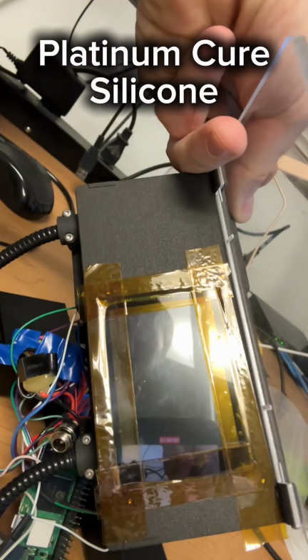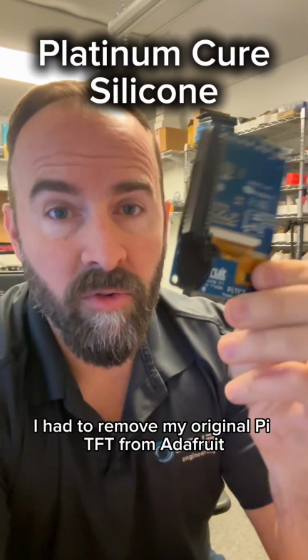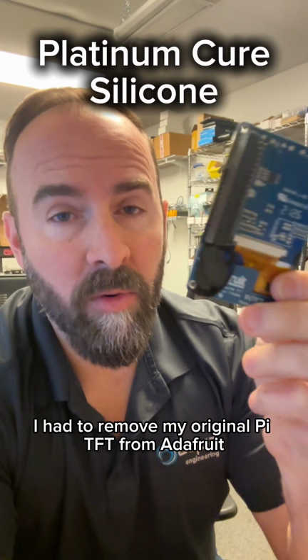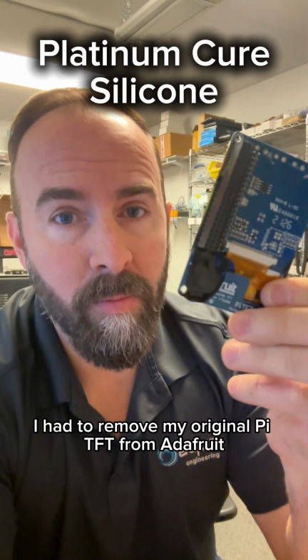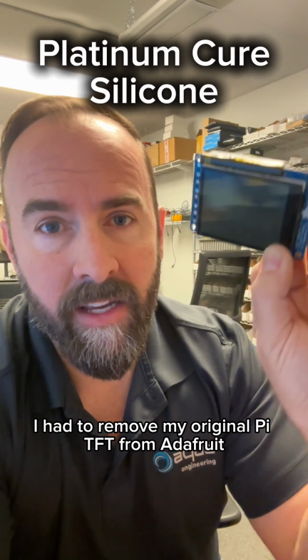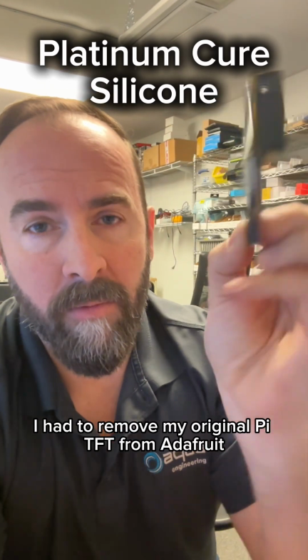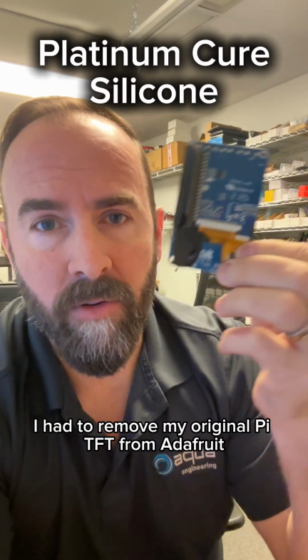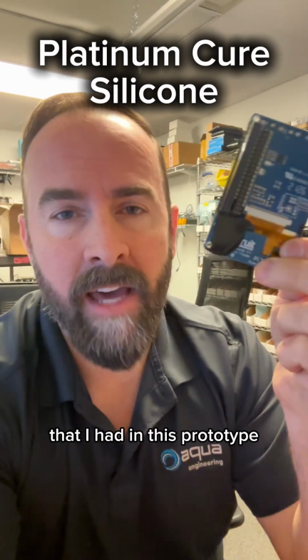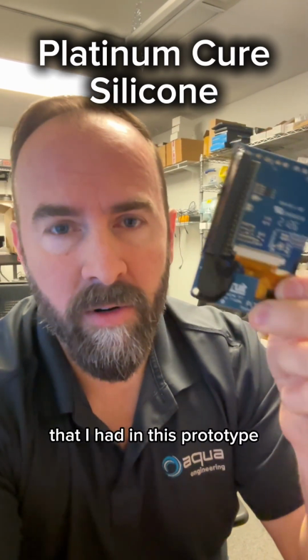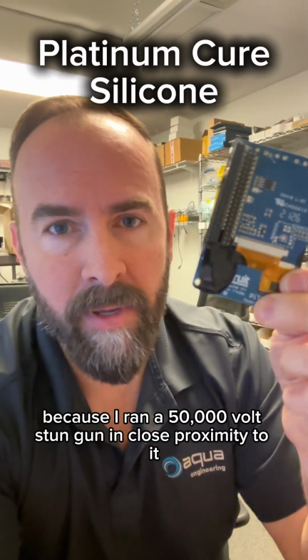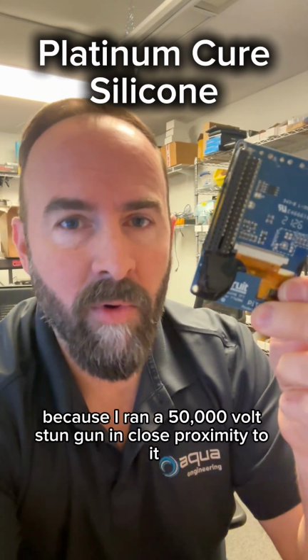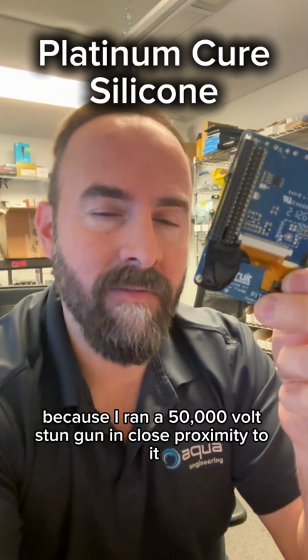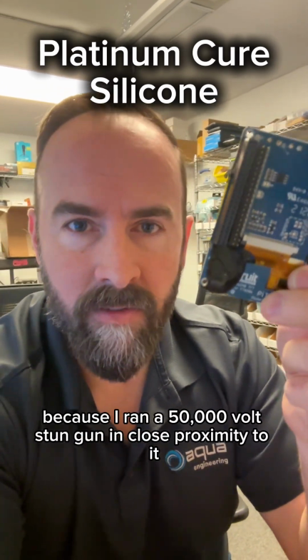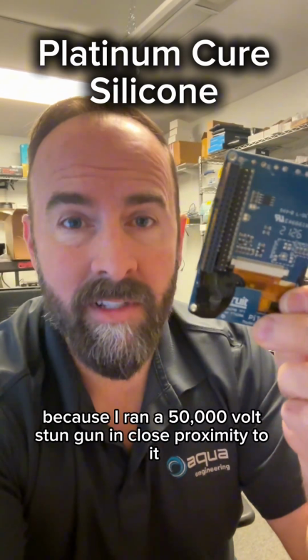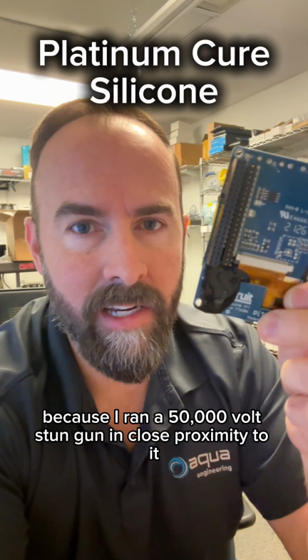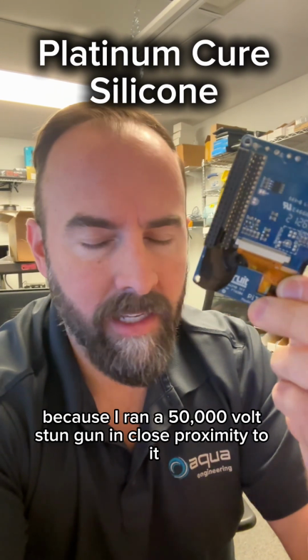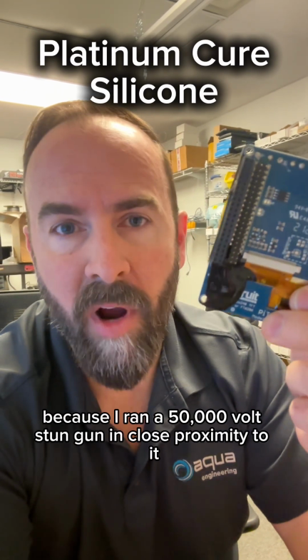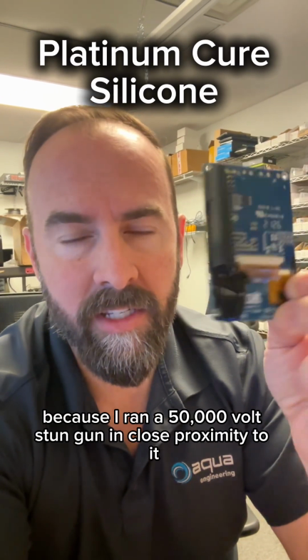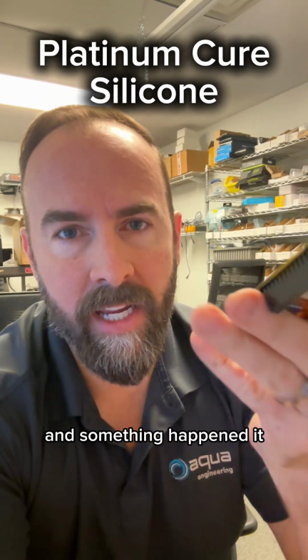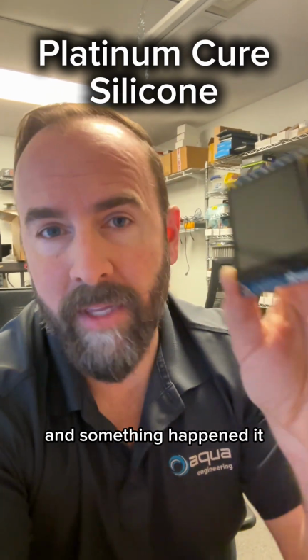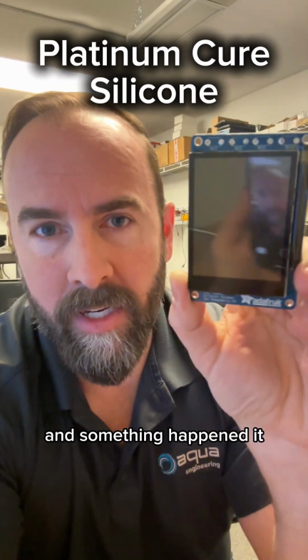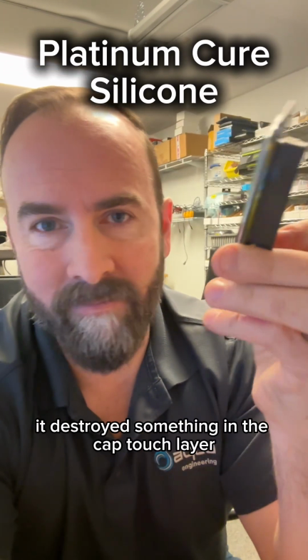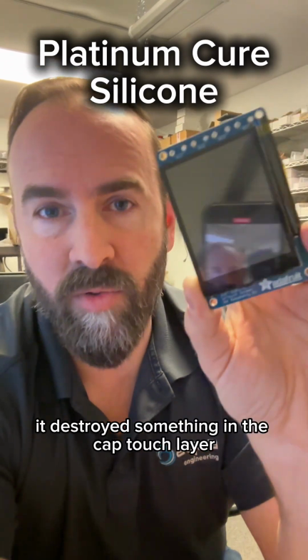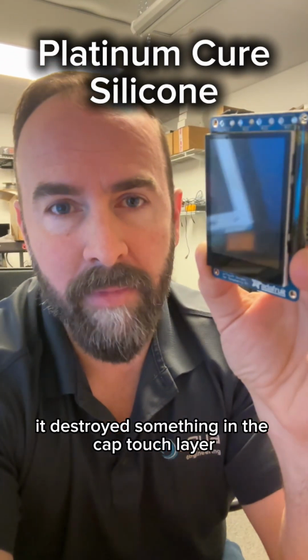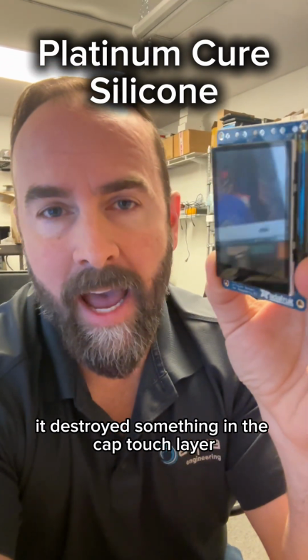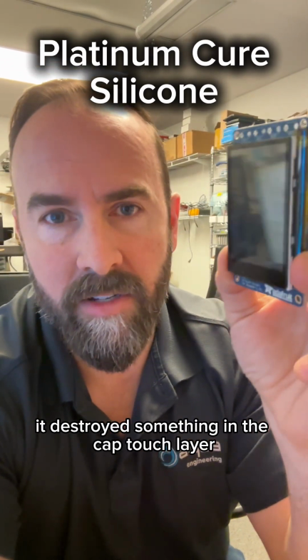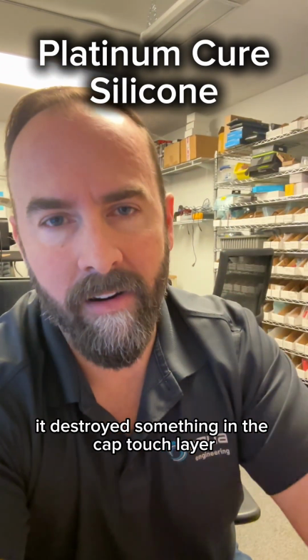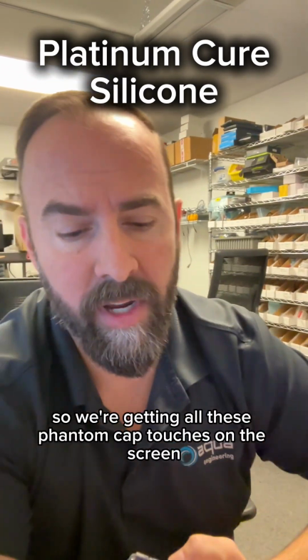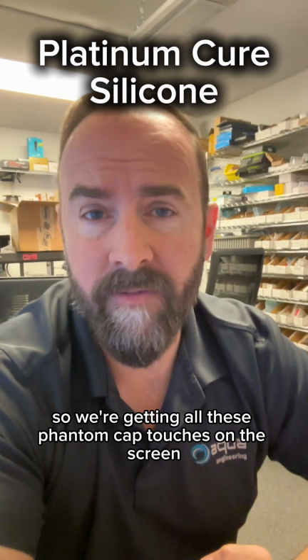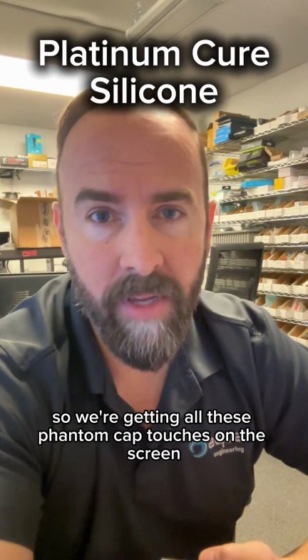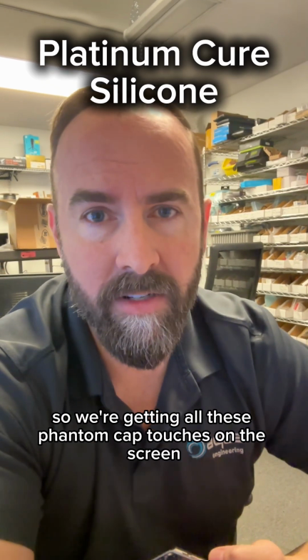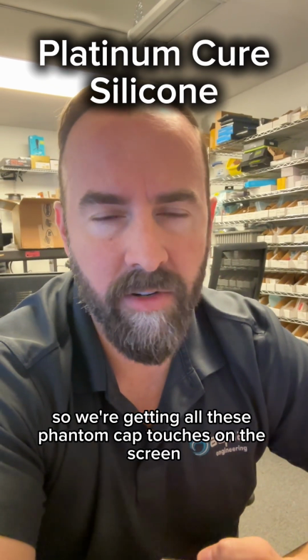I had to remove my original Pi TFT from Adafruit that I had in this prototype because I ran a 50,000 volt stun gun in close proximity to it, and something happened. It destroyed something in the cap touch layer, so we're getting all these phantom cap touches on the screen.